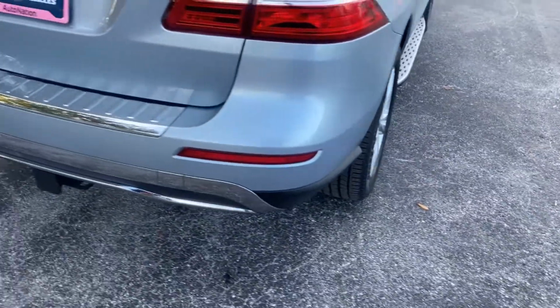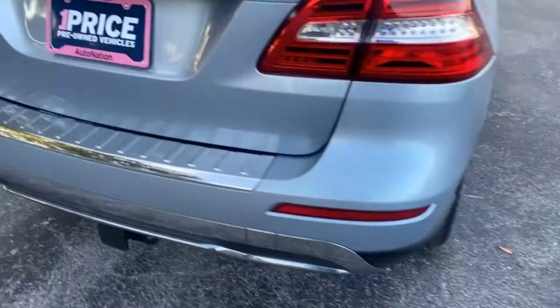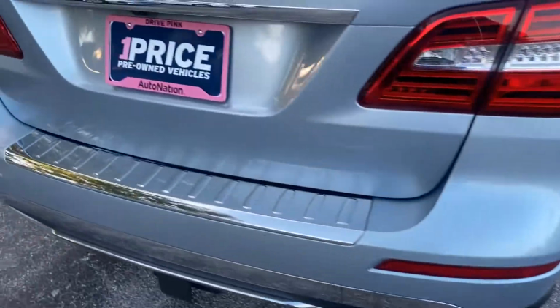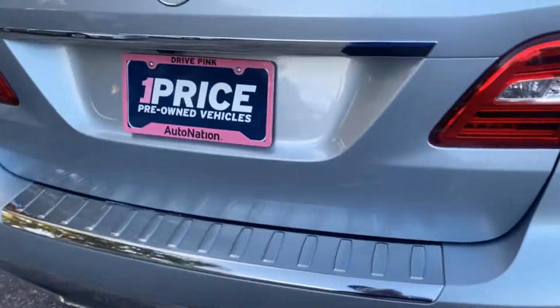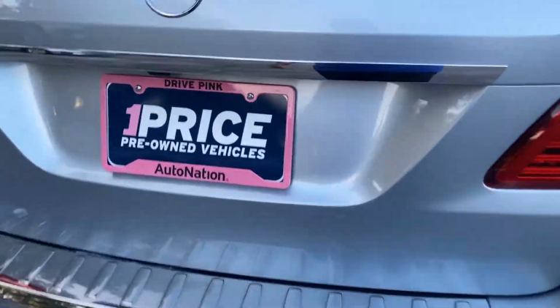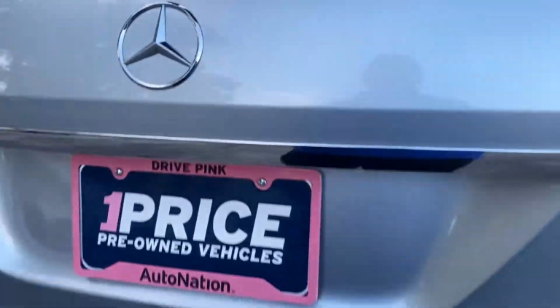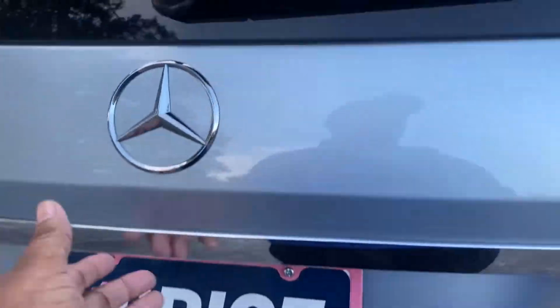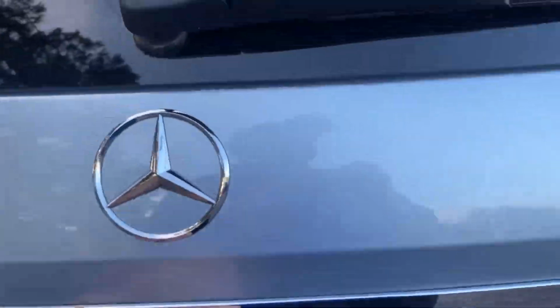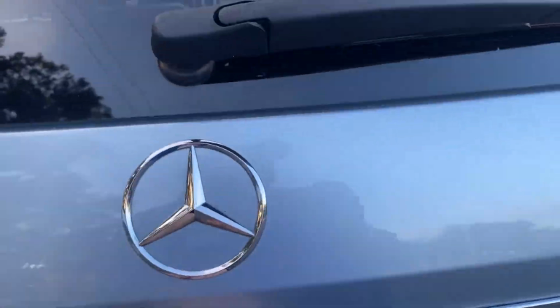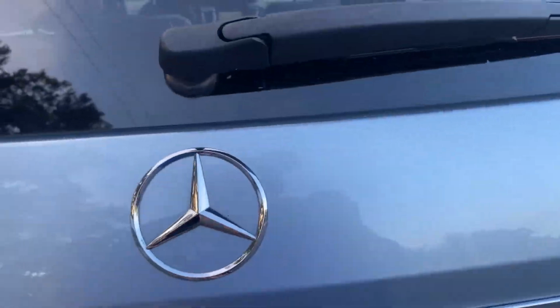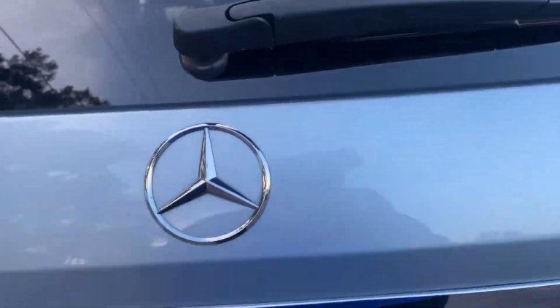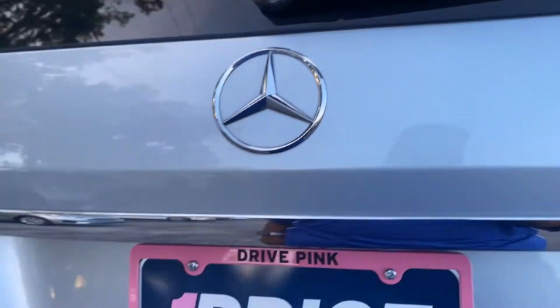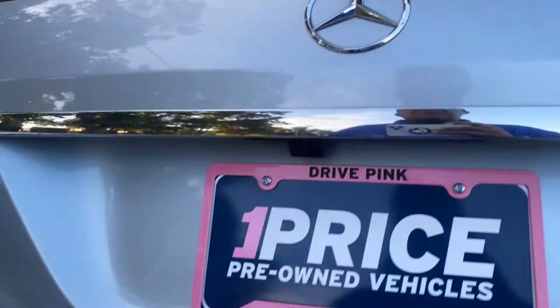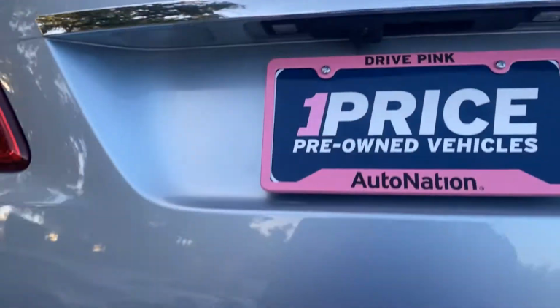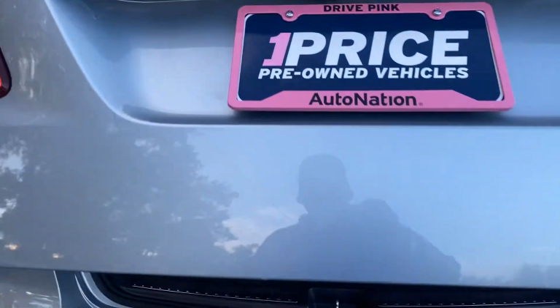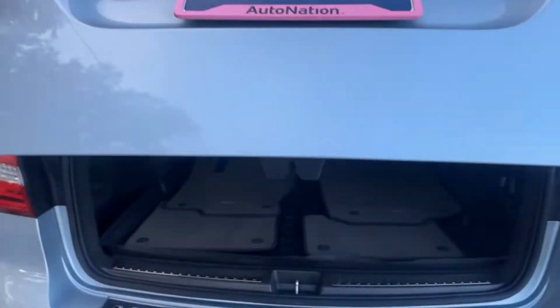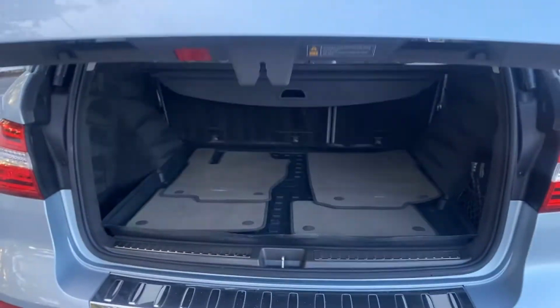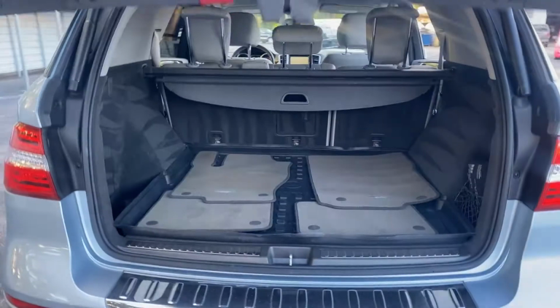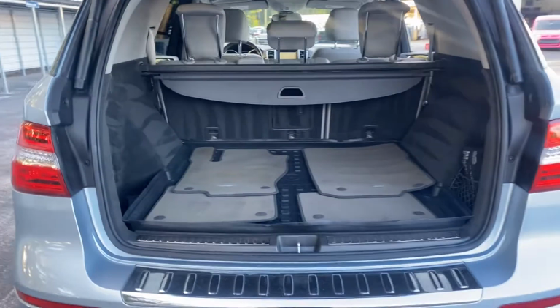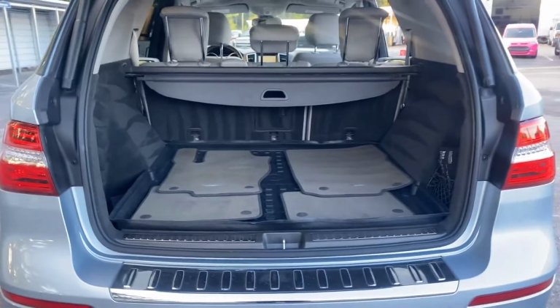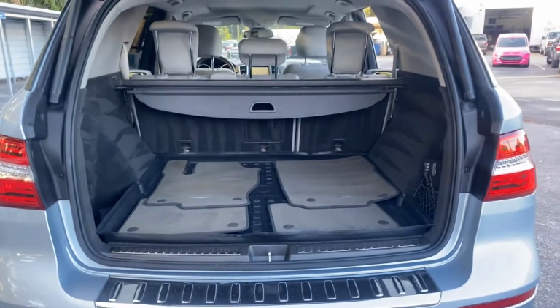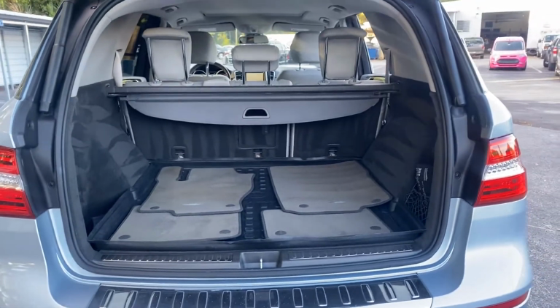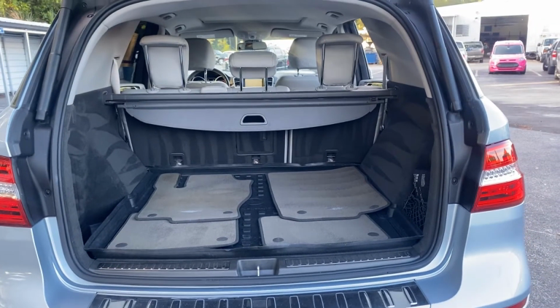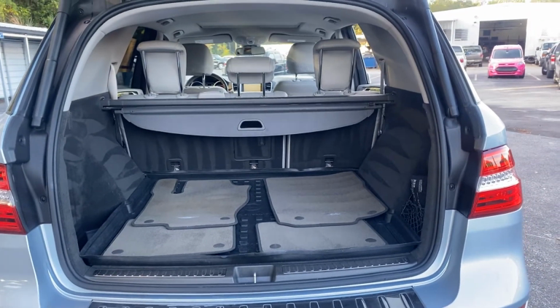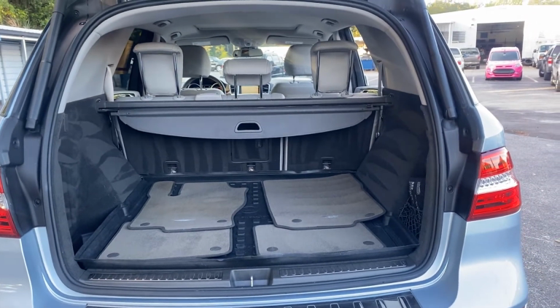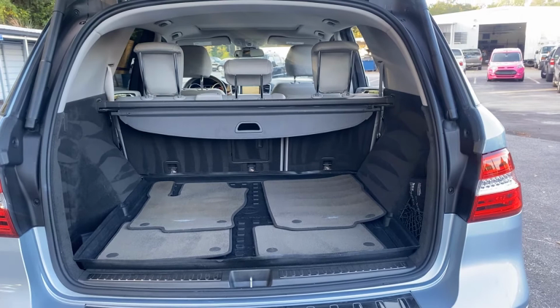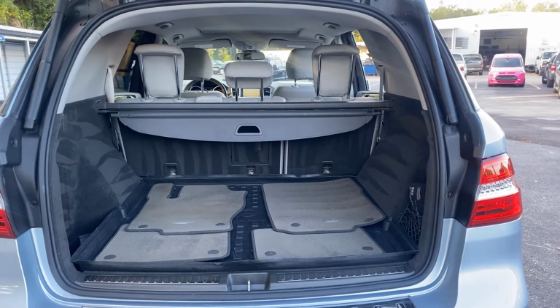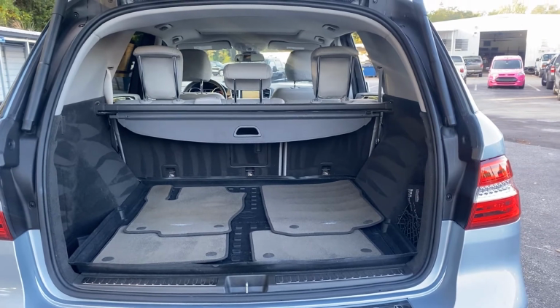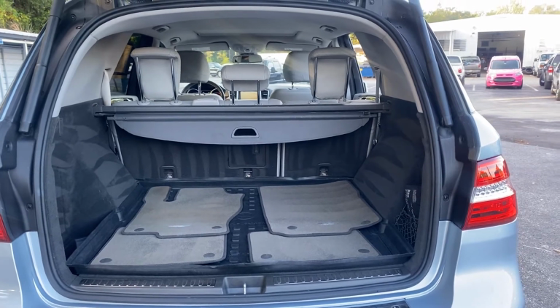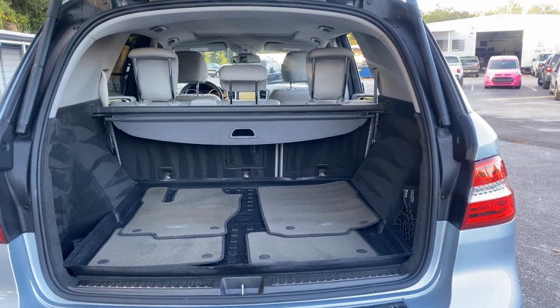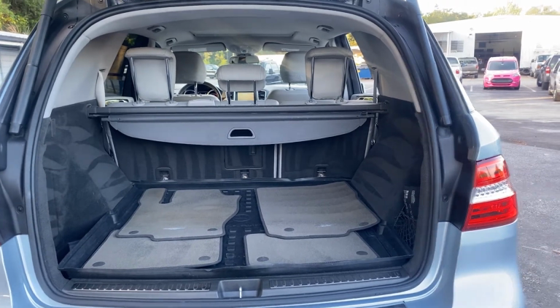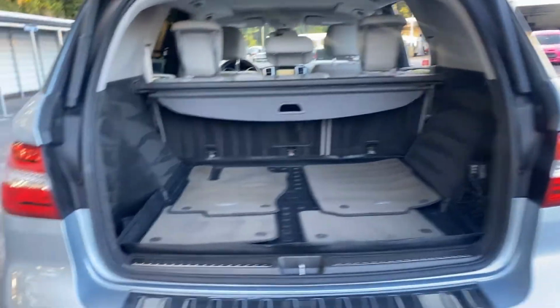Power tailgate, backup camera, and lots of storage in the rear.